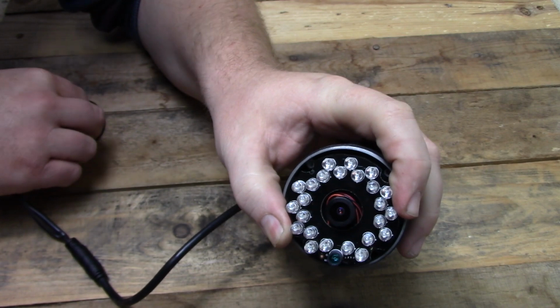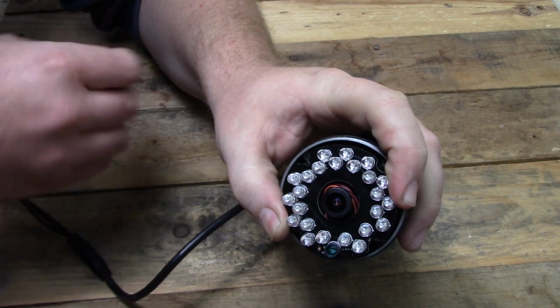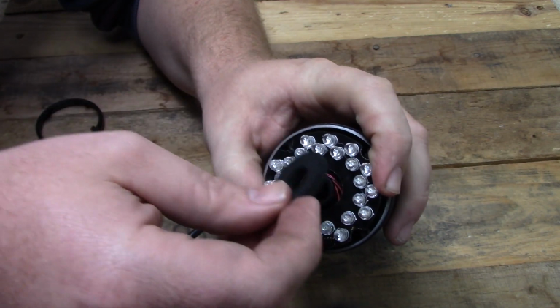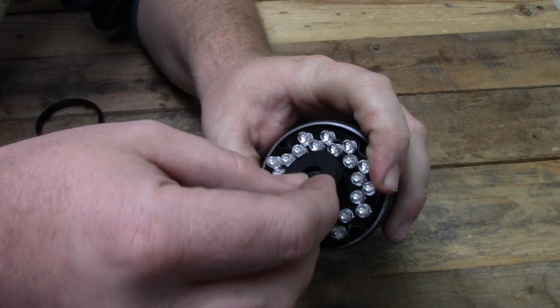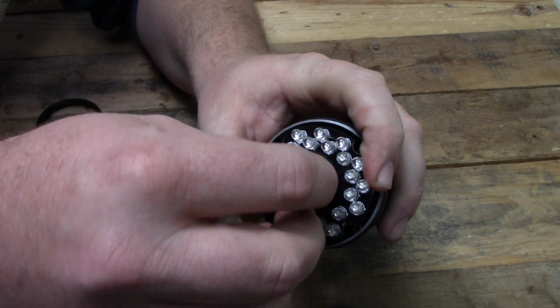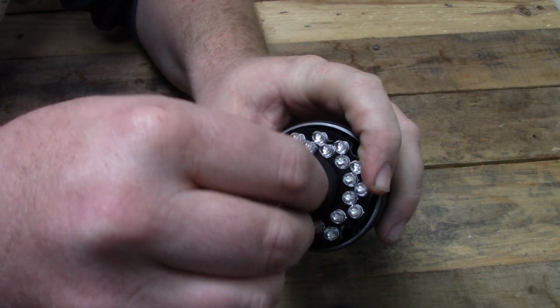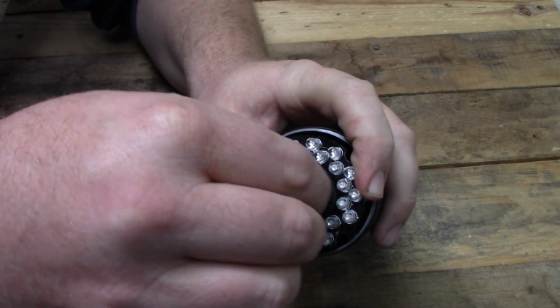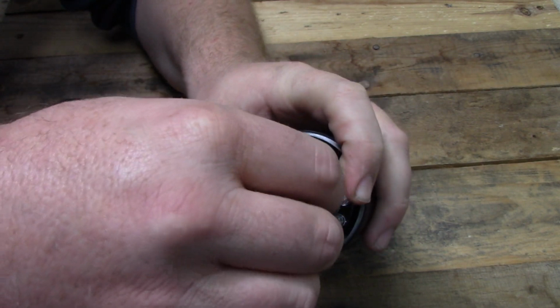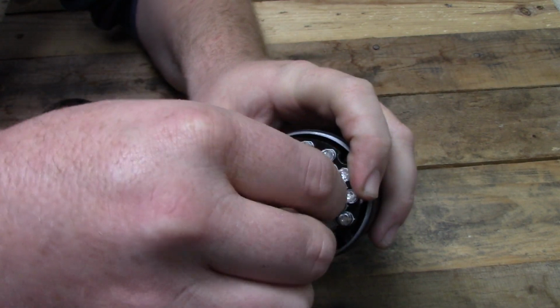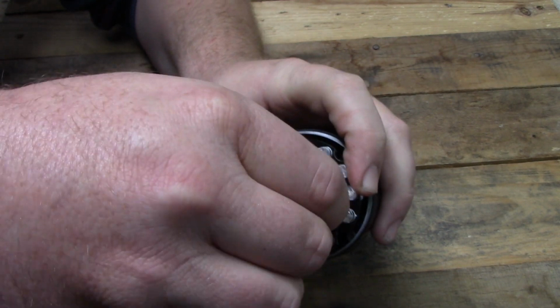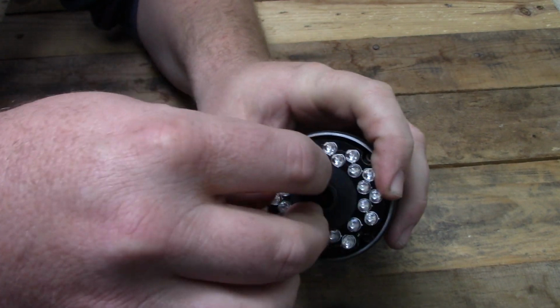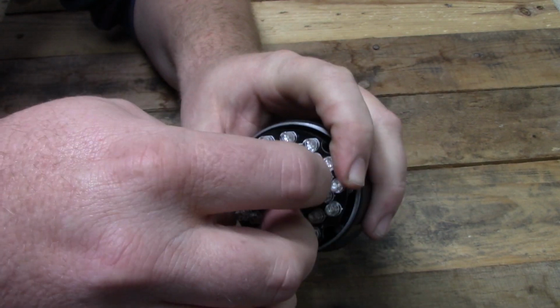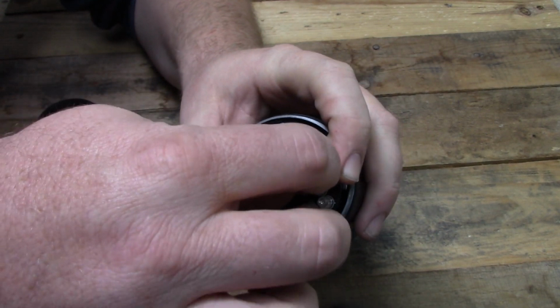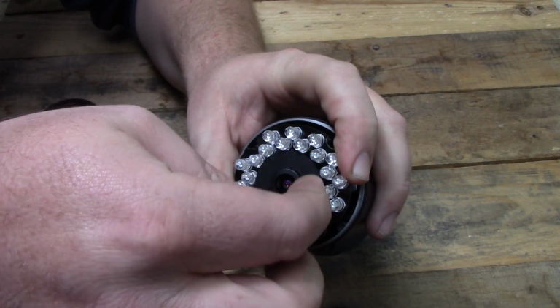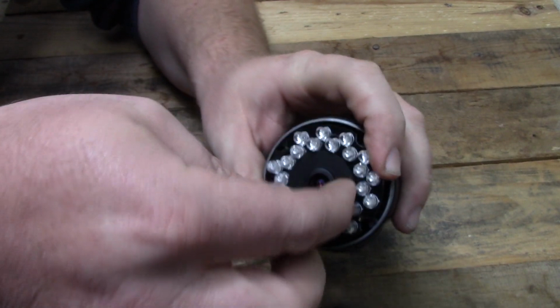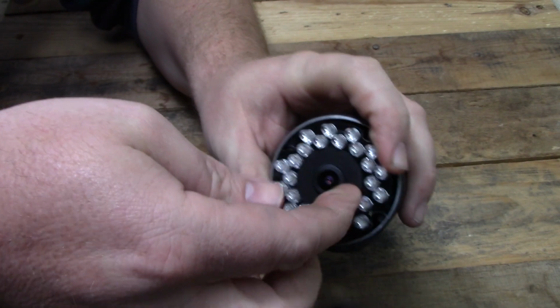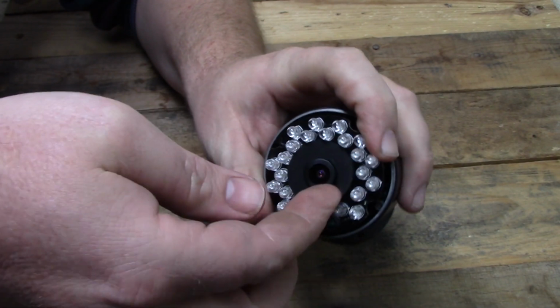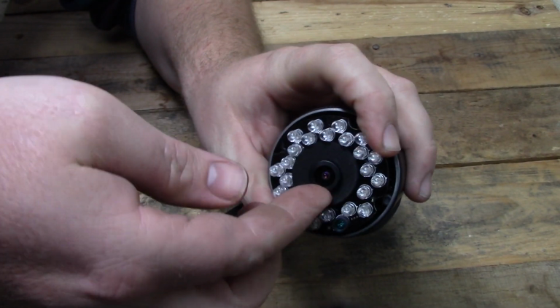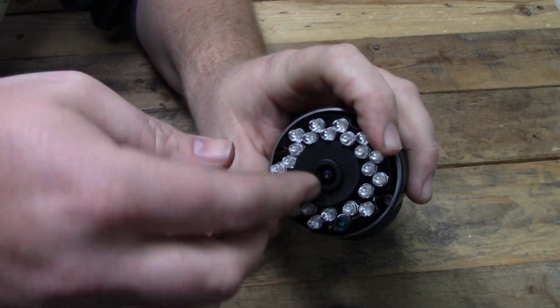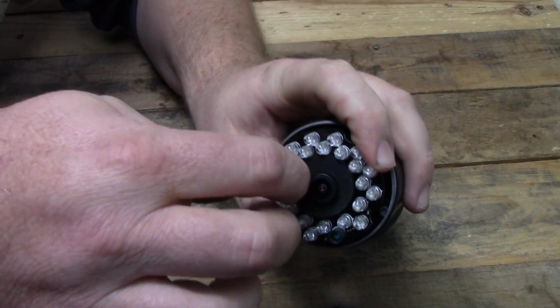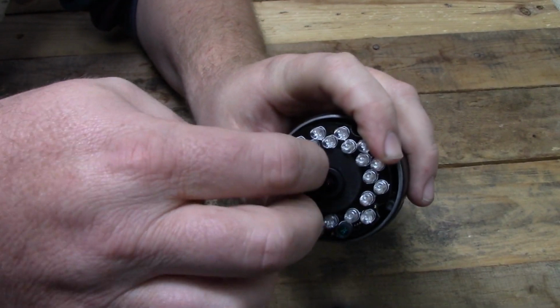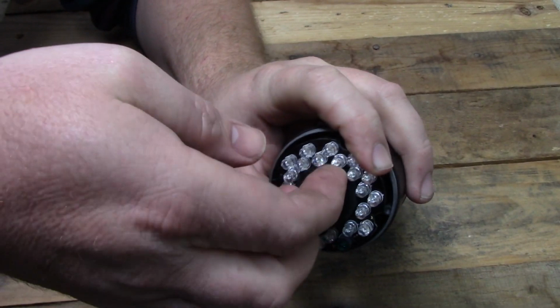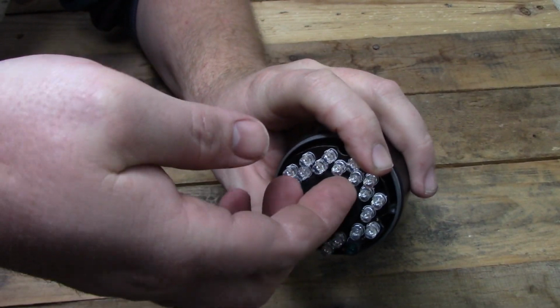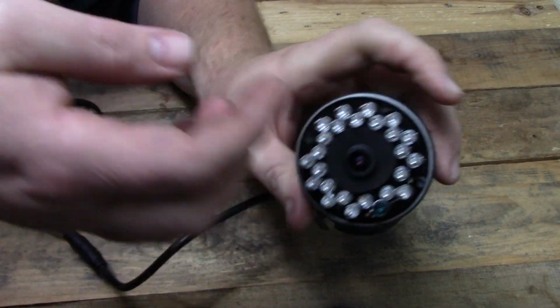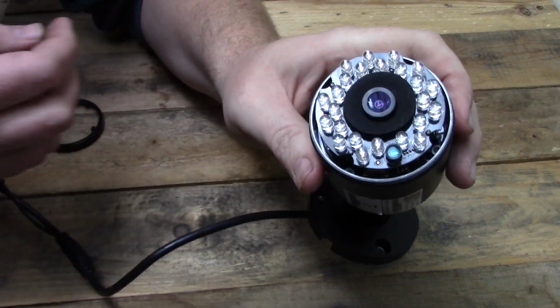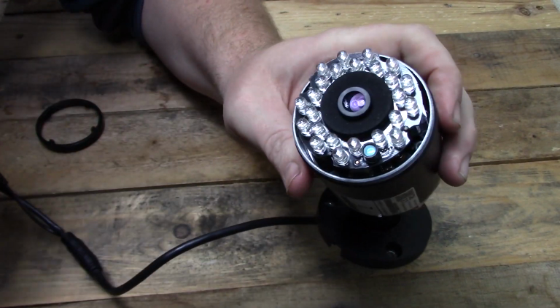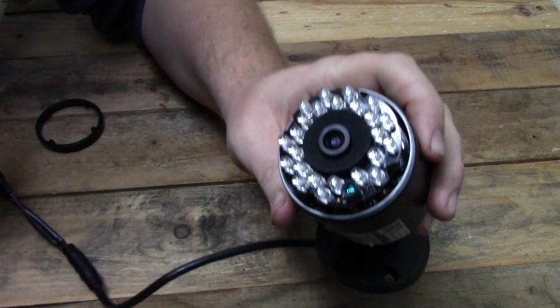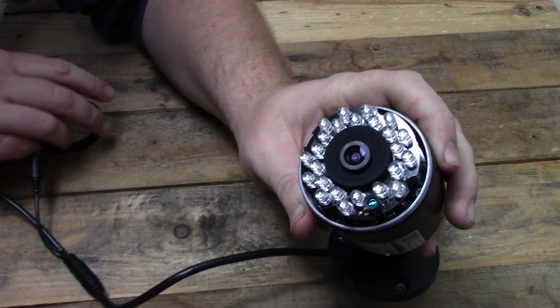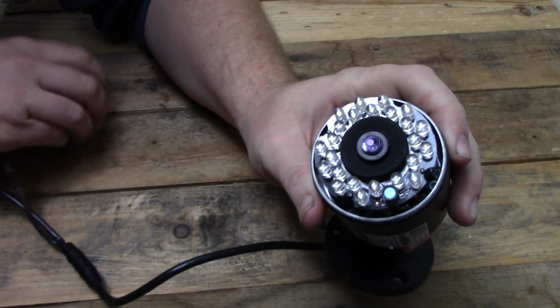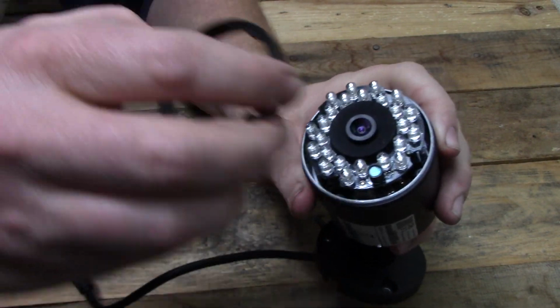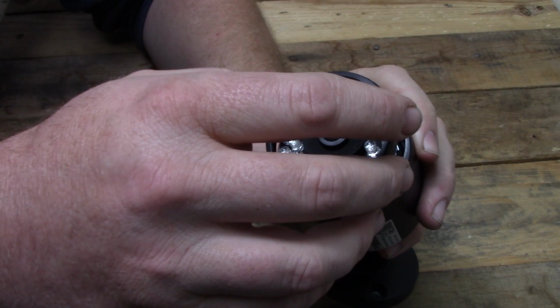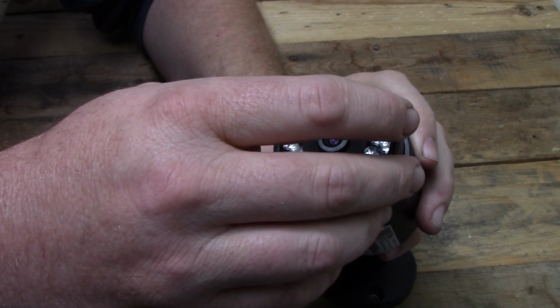That's it — your camera is now reset to factory specifications. If you are interested in purchasing one of these cameras for yourself, check out the Amazon Associates link in the description below.